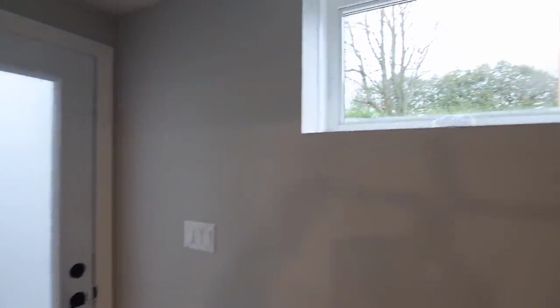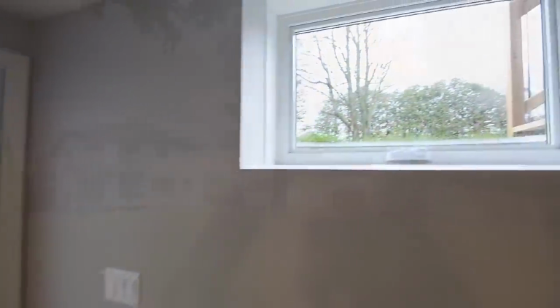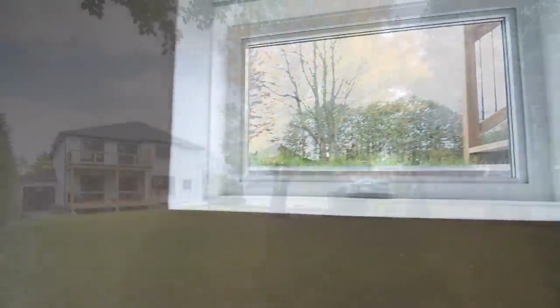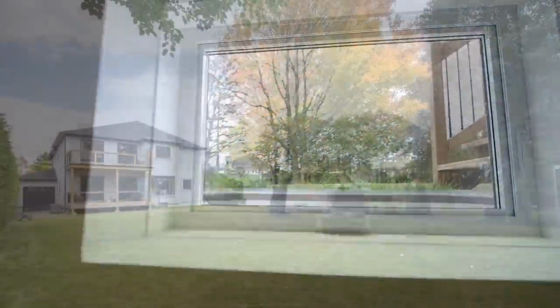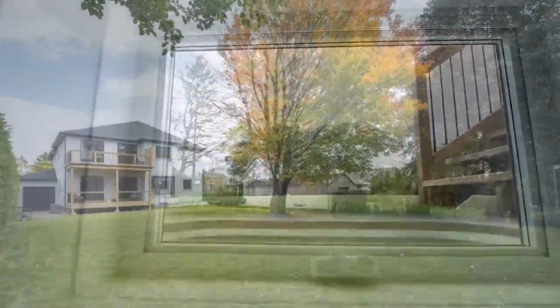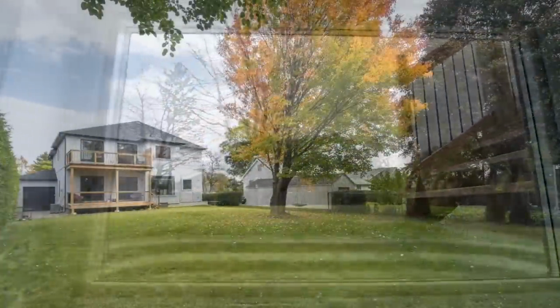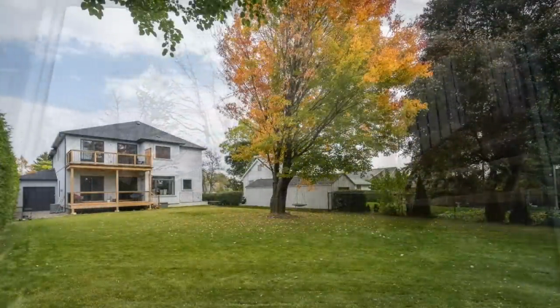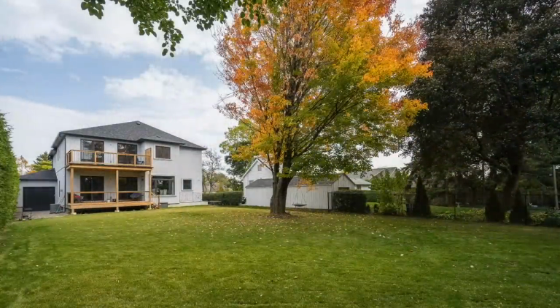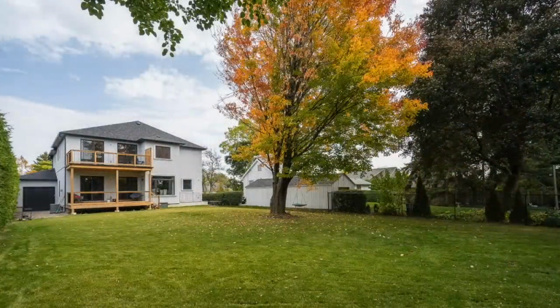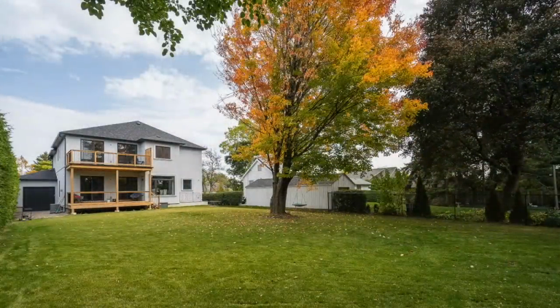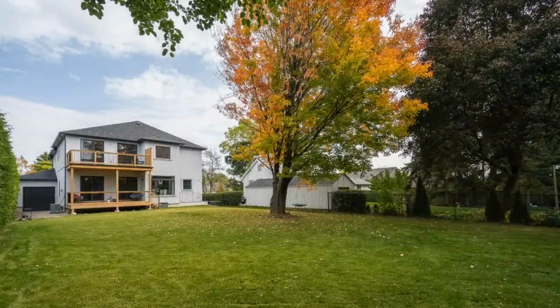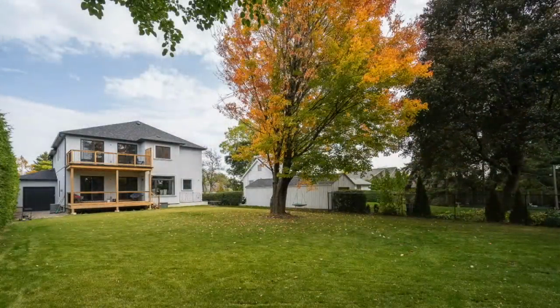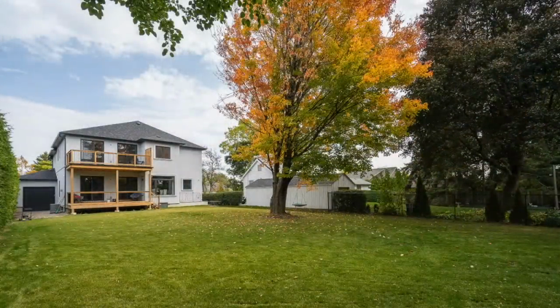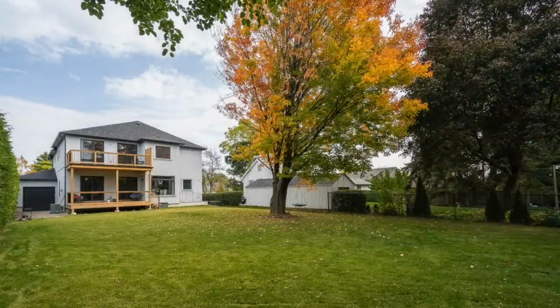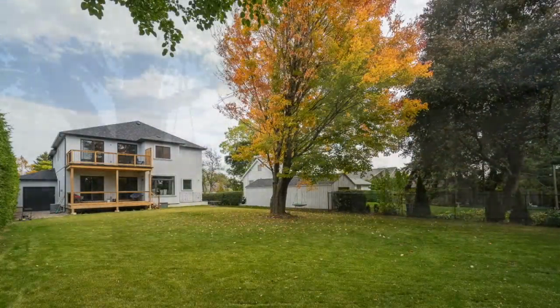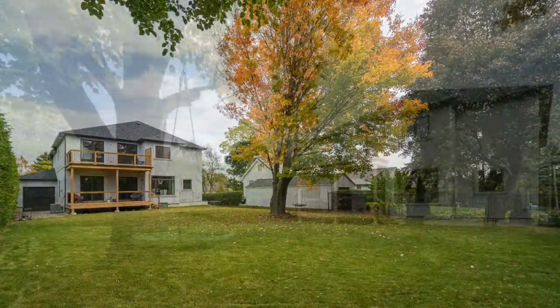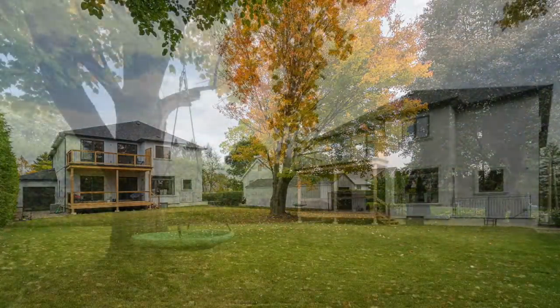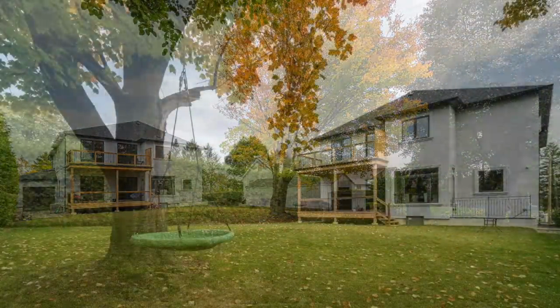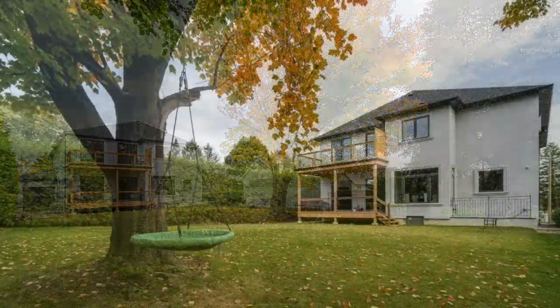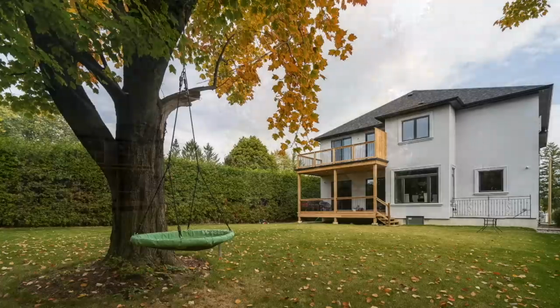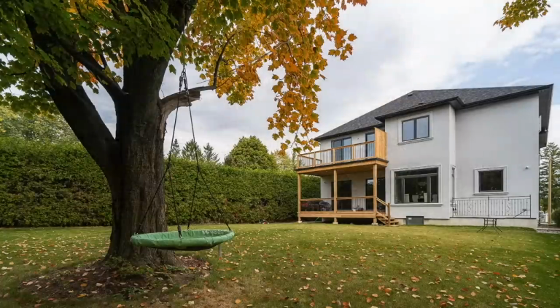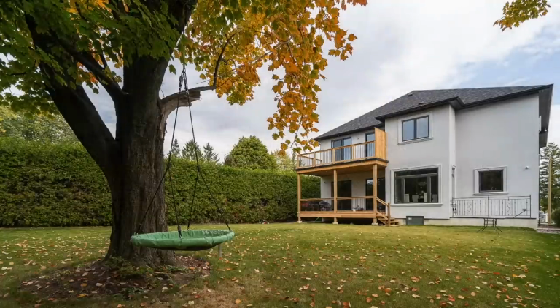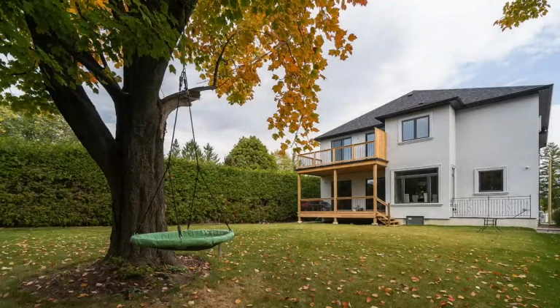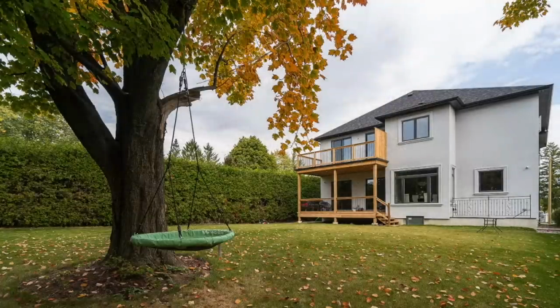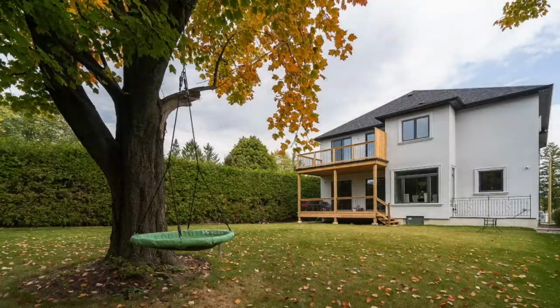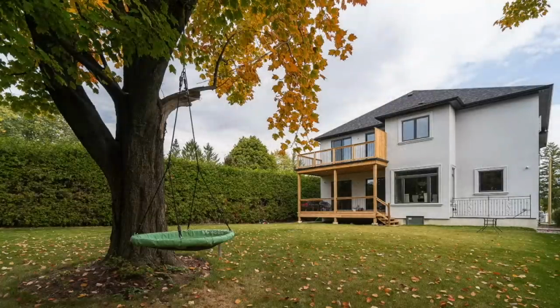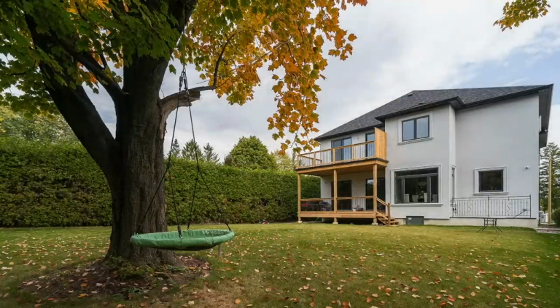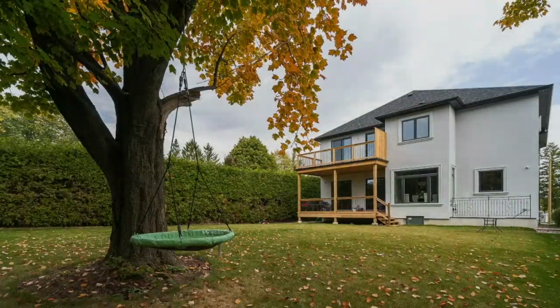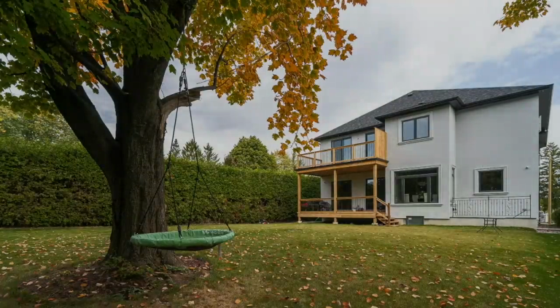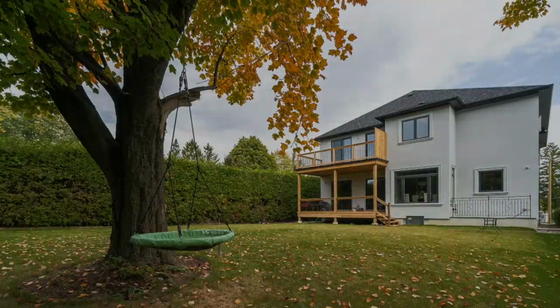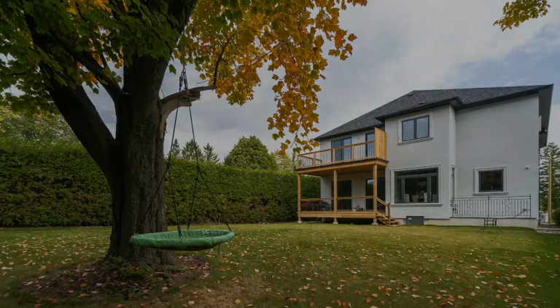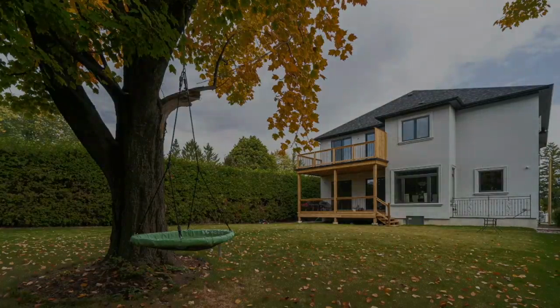Set on an impressively sized lot, luxurious finishes, impeccable attention to detail, and fine craftsmanship define this fully imagined home.